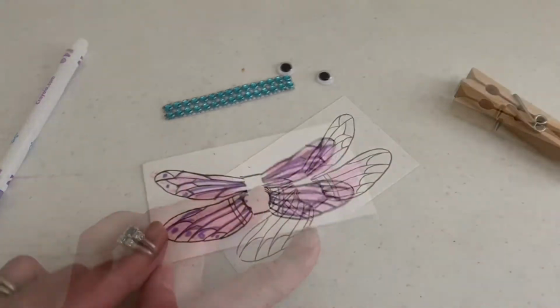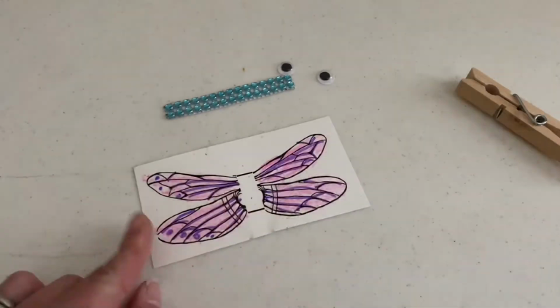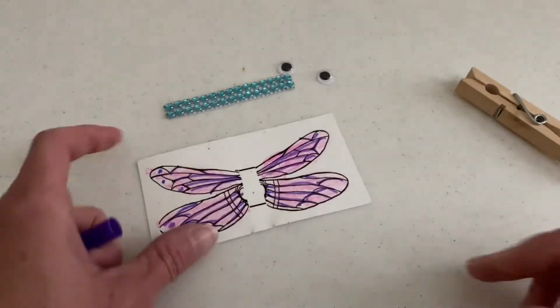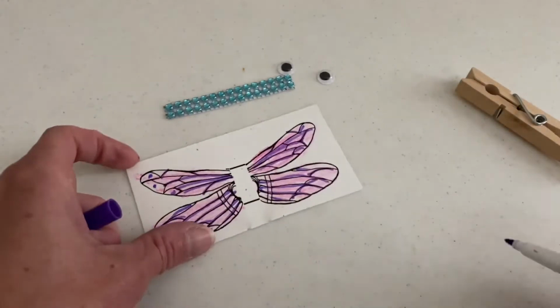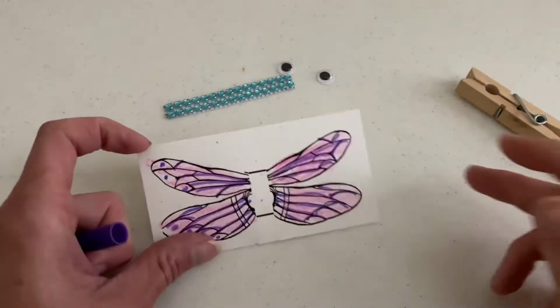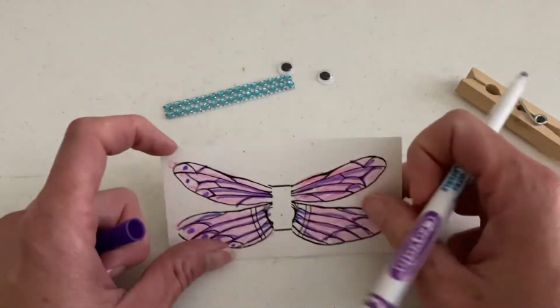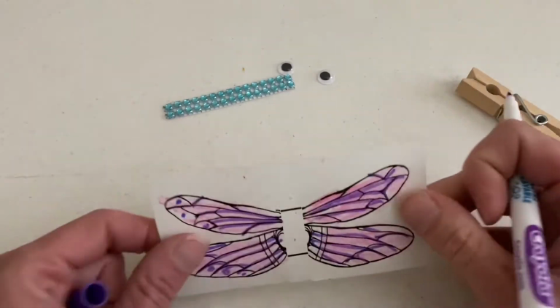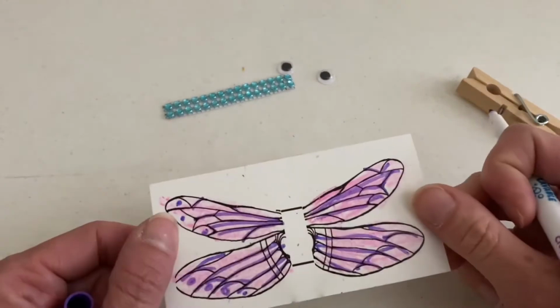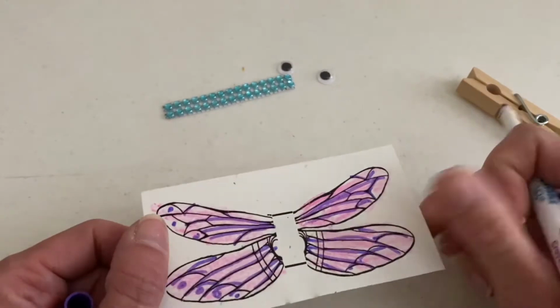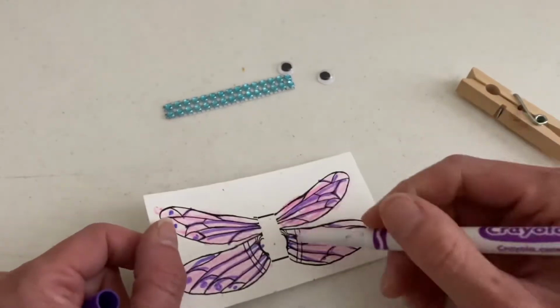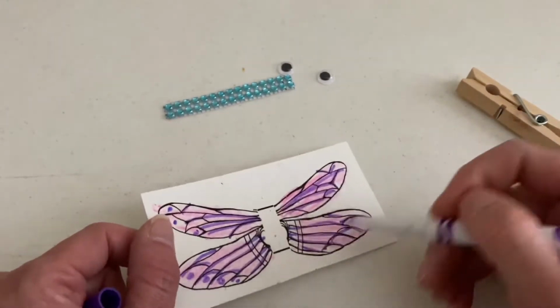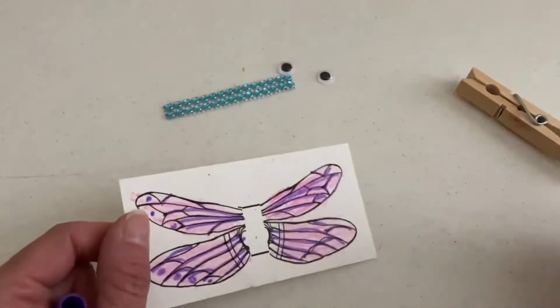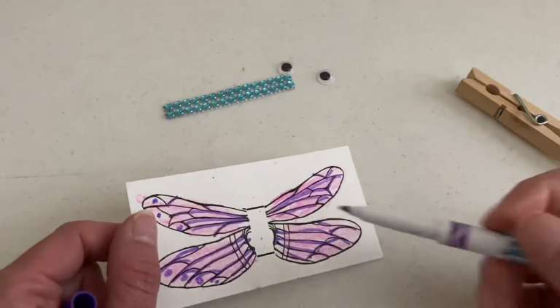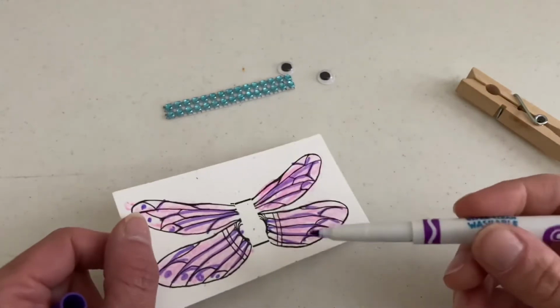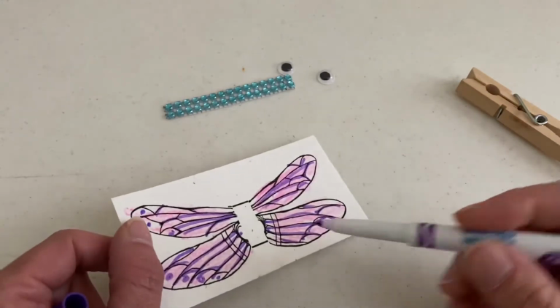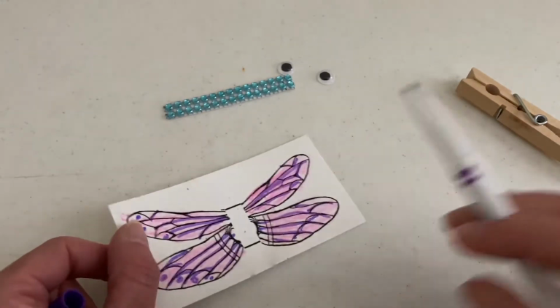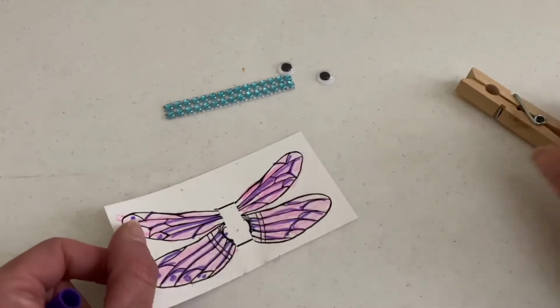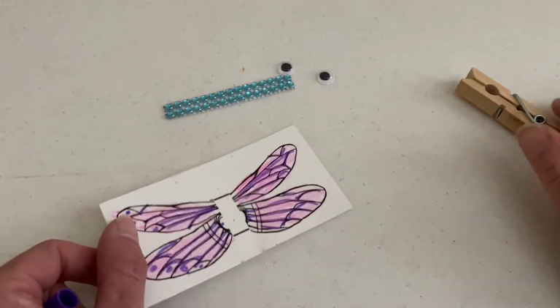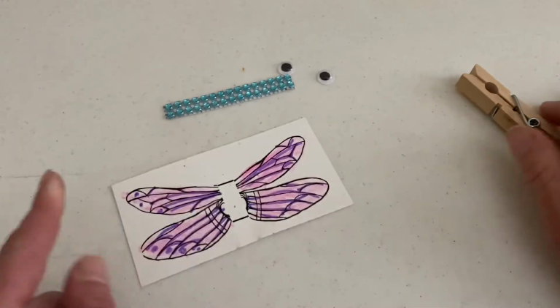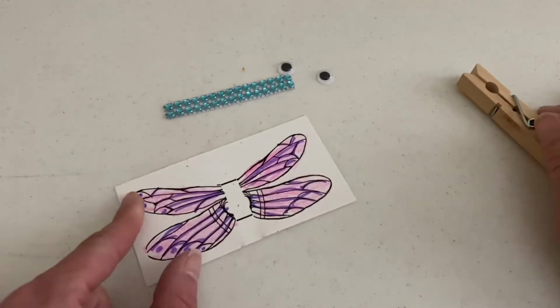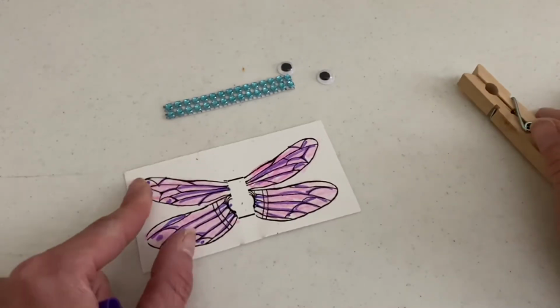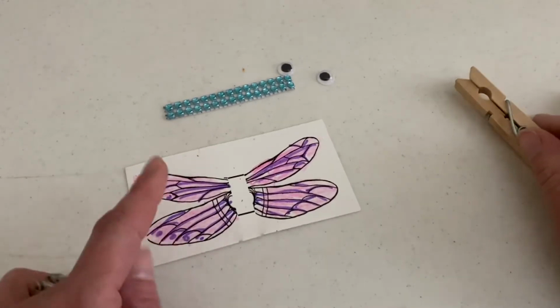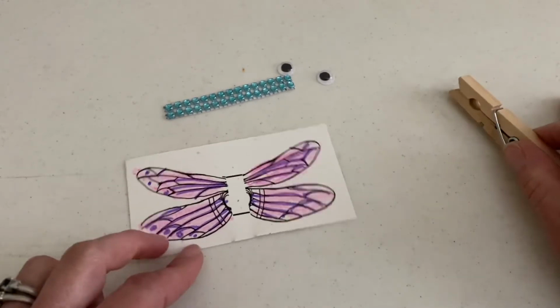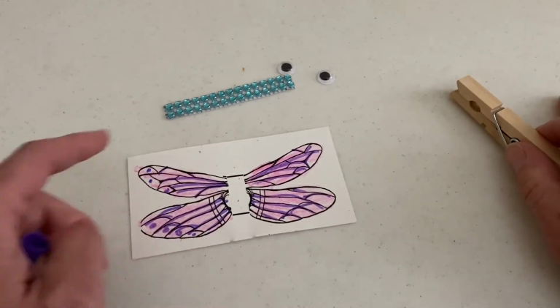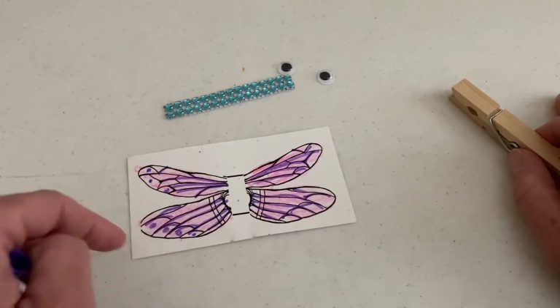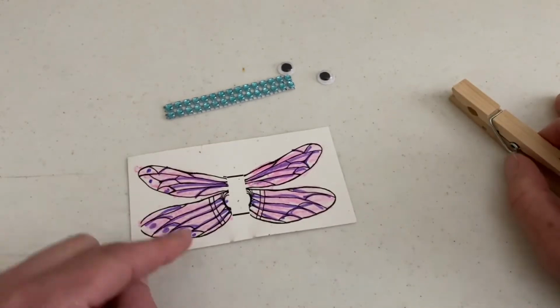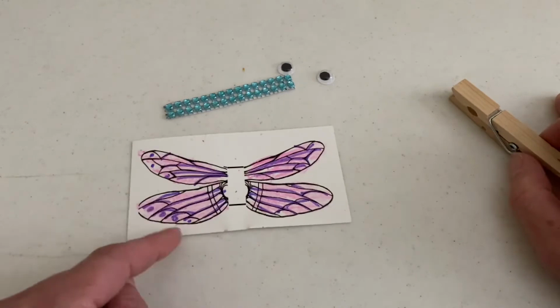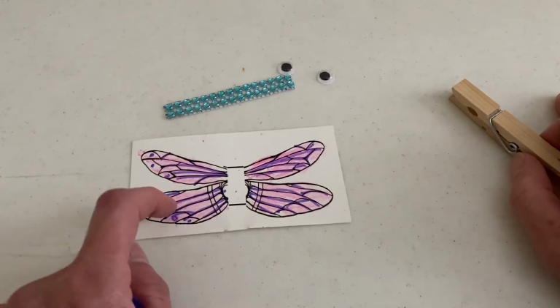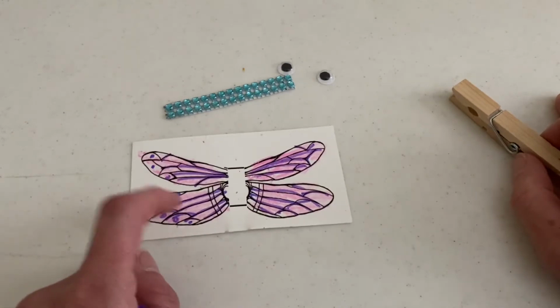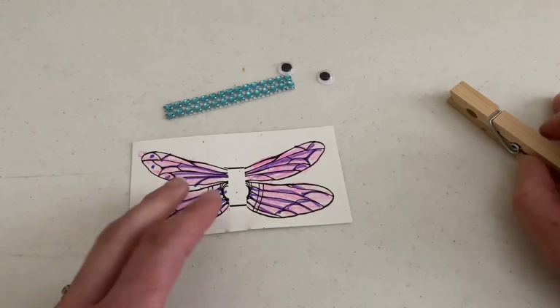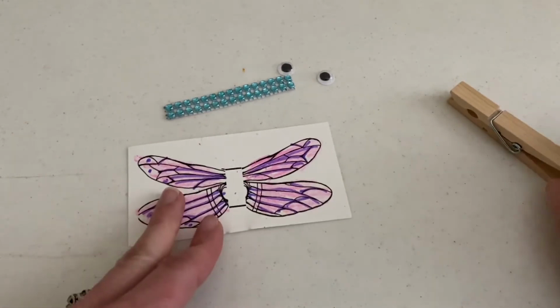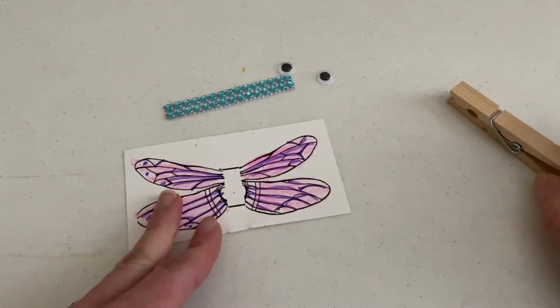I decorated my wings. I colored them with pink crayon and then traced over some of the lines with a marker. But you can decorate yours in whatever way you'd like. If you even have some things at home you want to glue on here, feel free to do that.